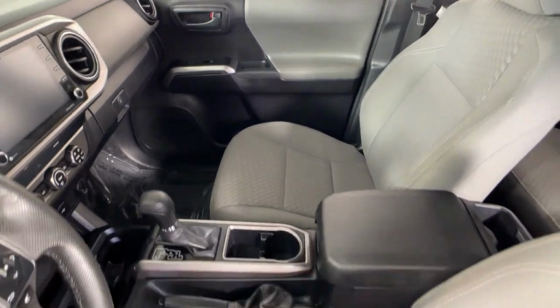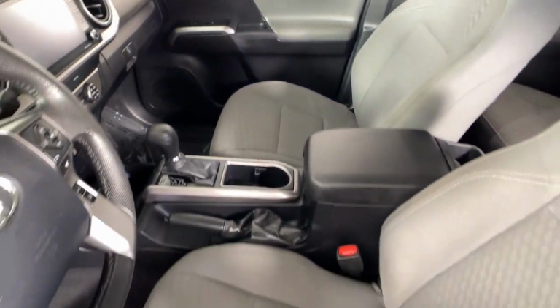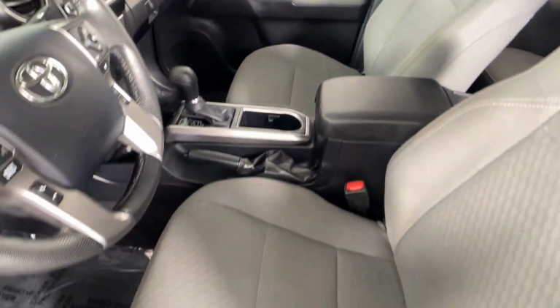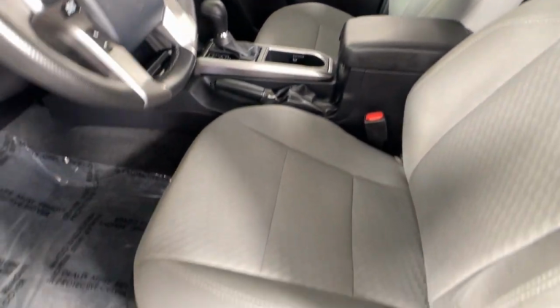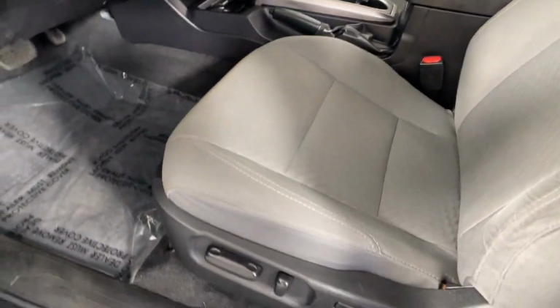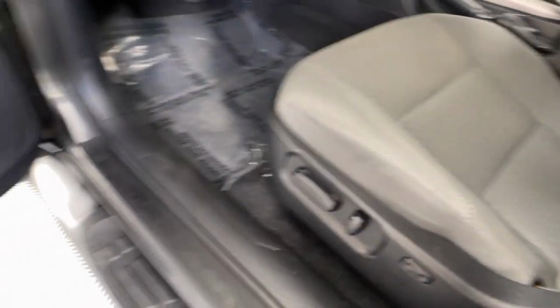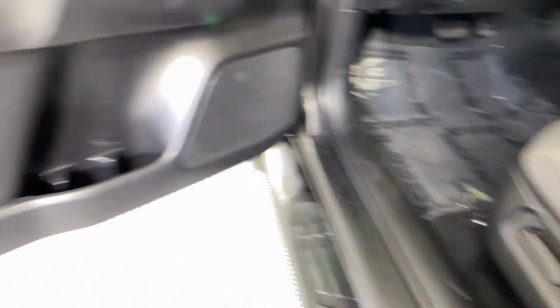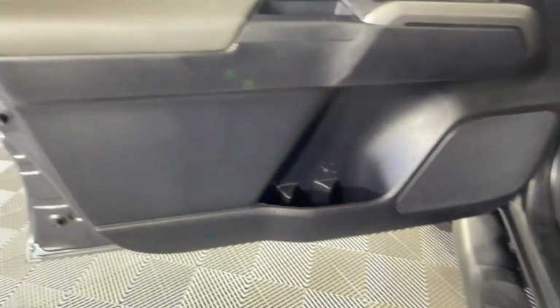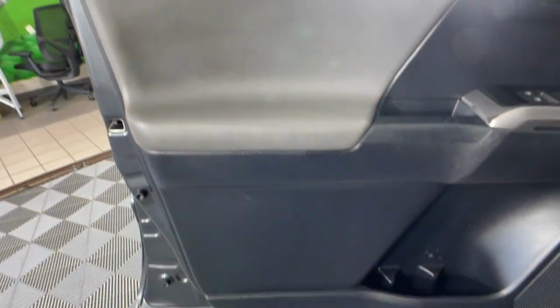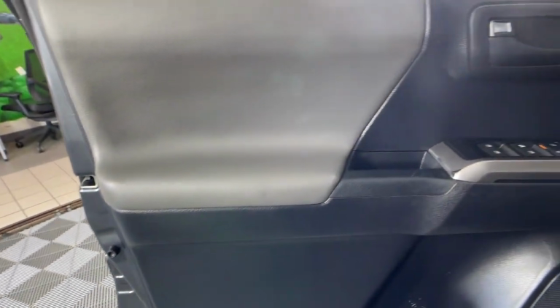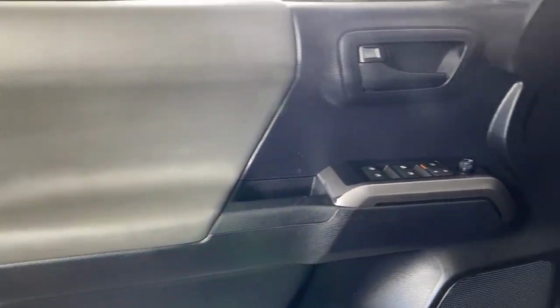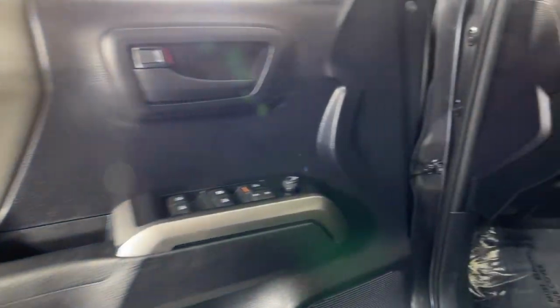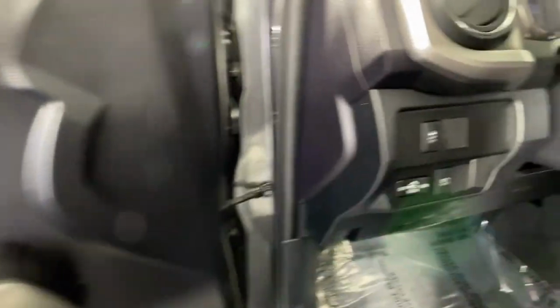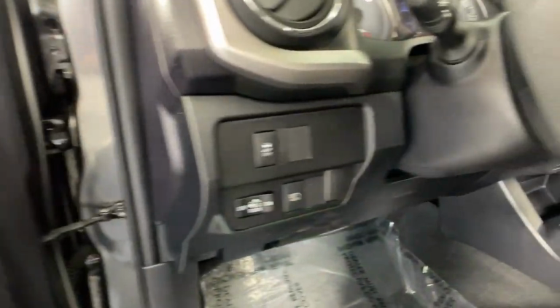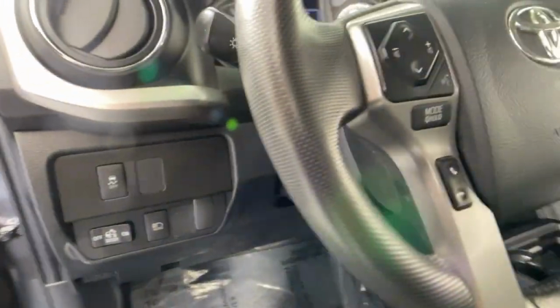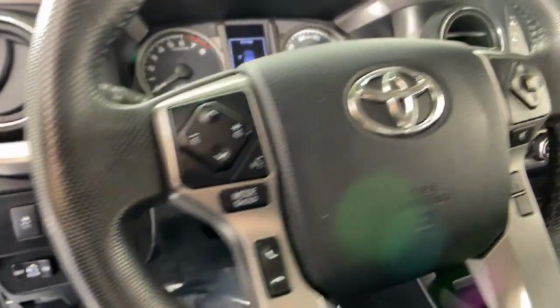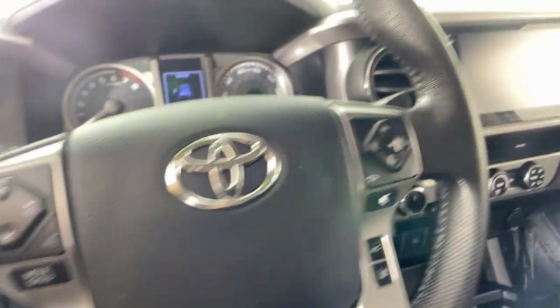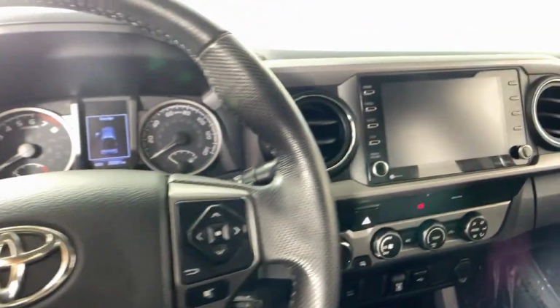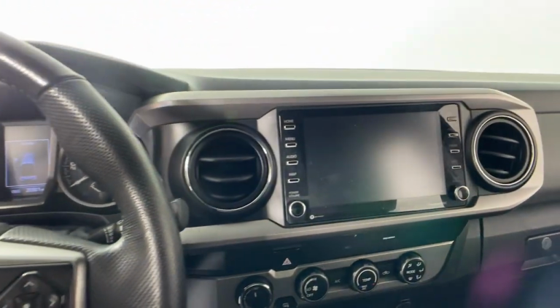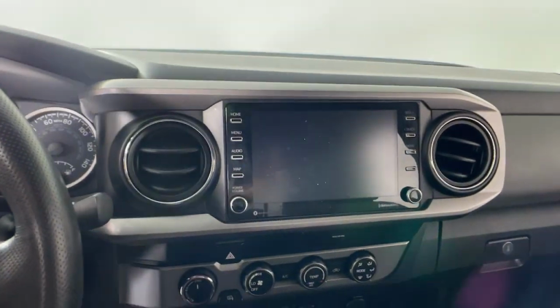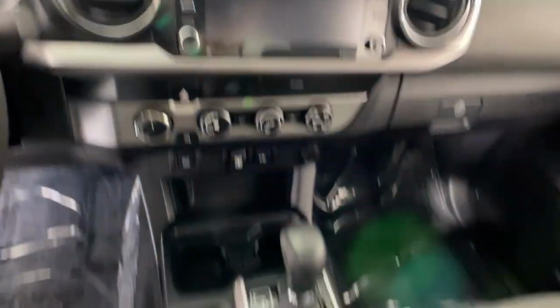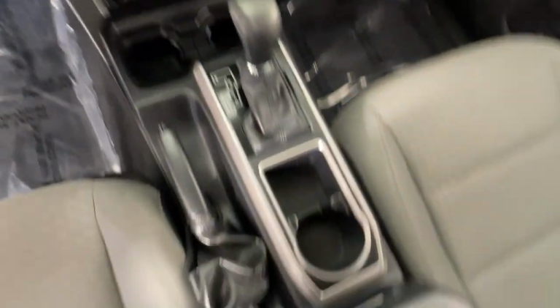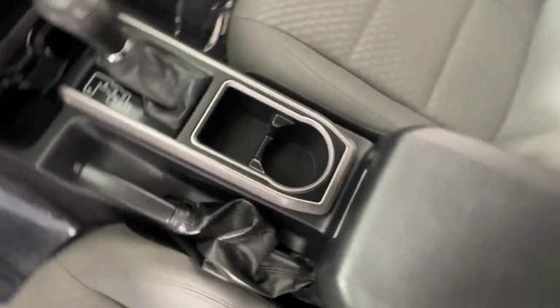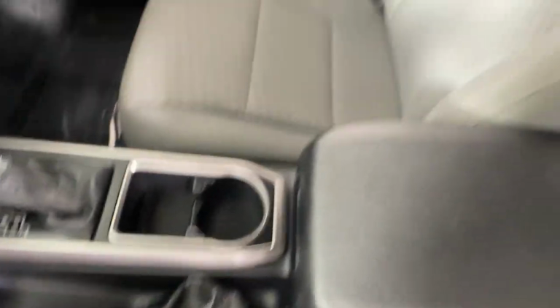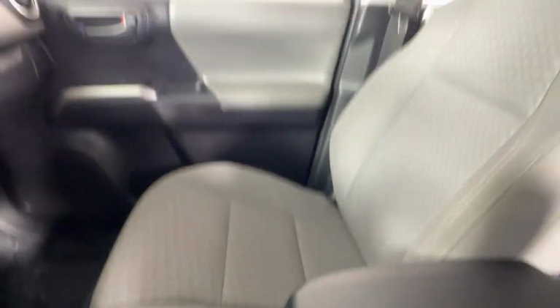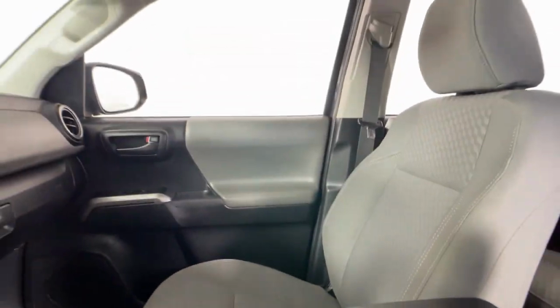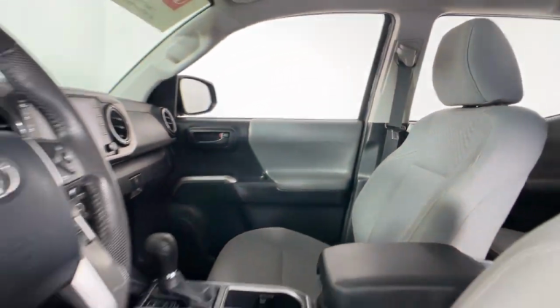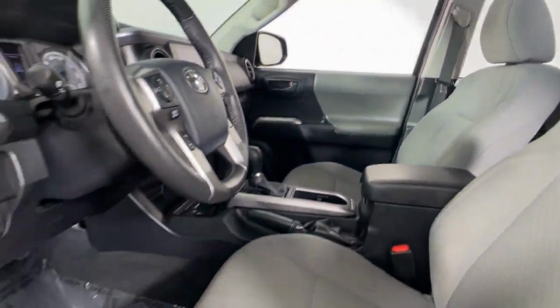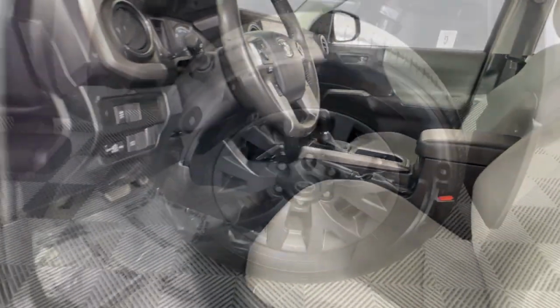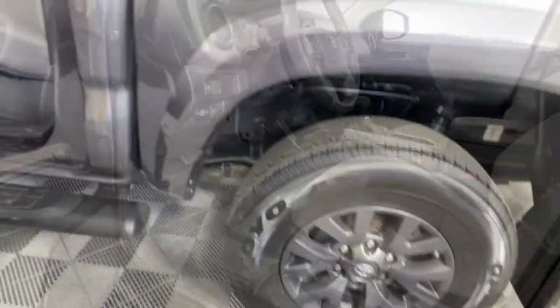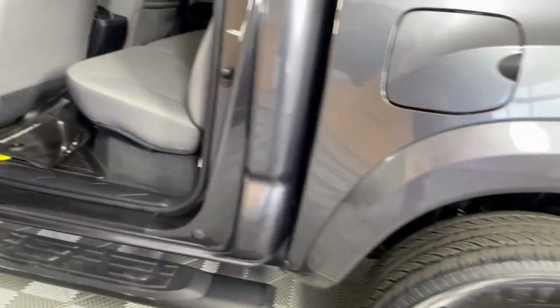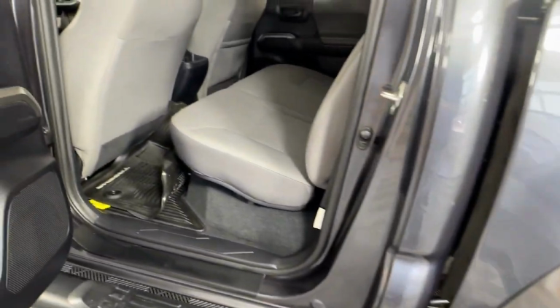Take your spirit of adventure with you into town or off-road when you're at the wheel of this versatile Tacoma. With a reputation for ruggedness and a suite of driver assistance features to keep you focused, this mid-size pickup has you covered.